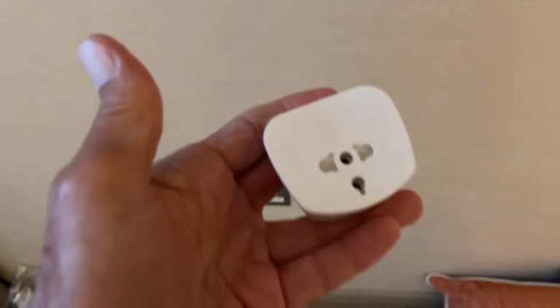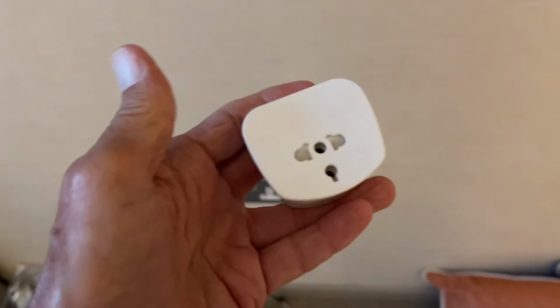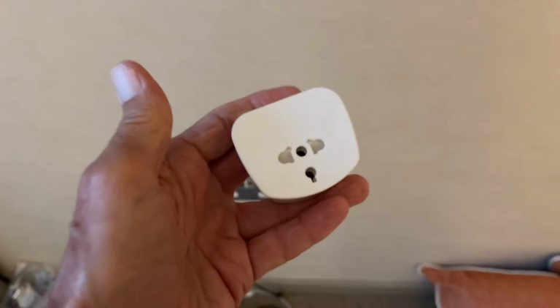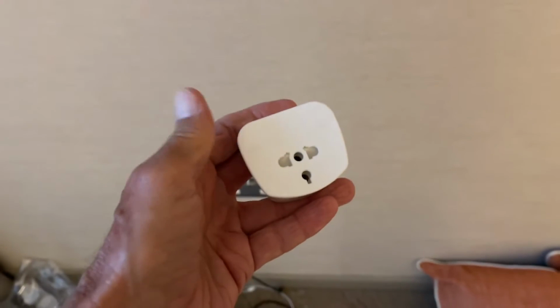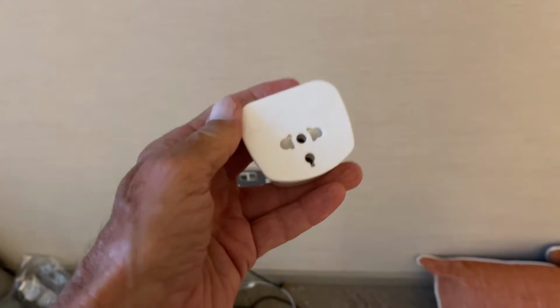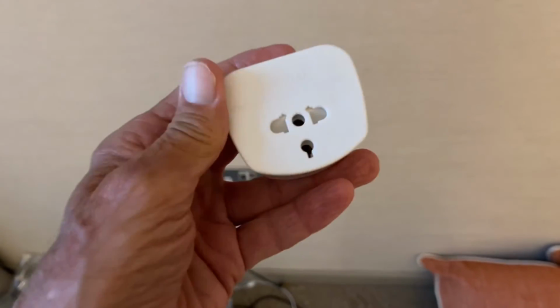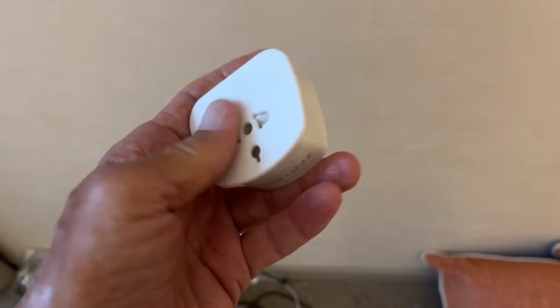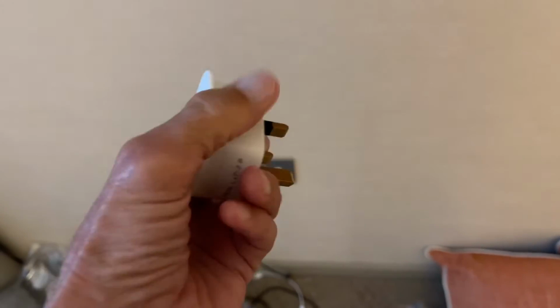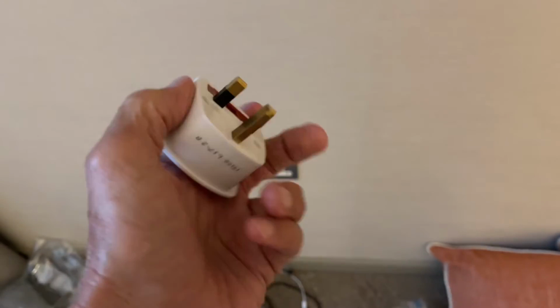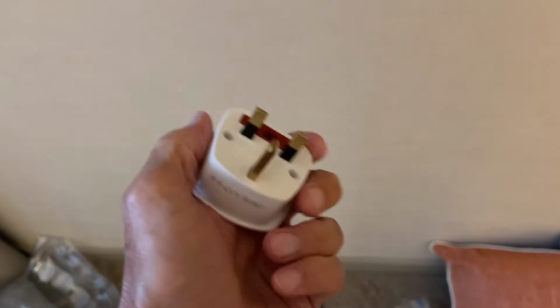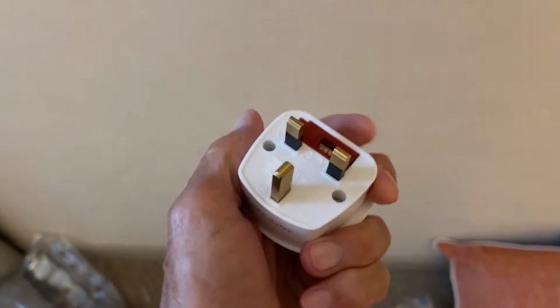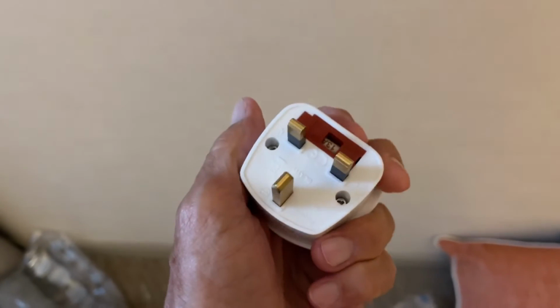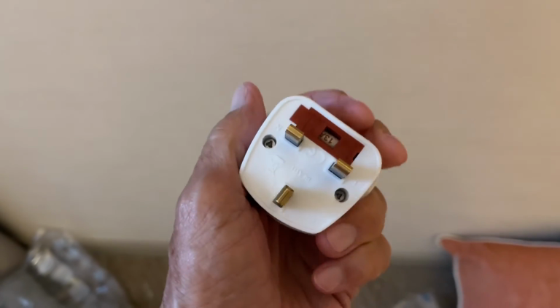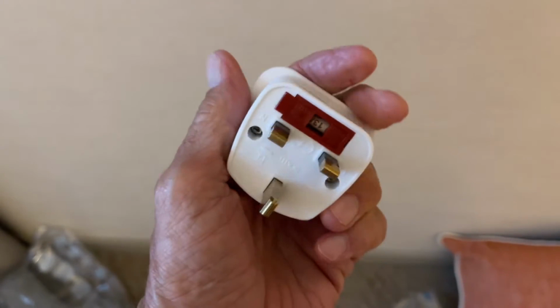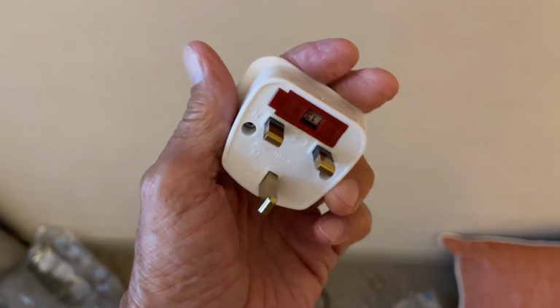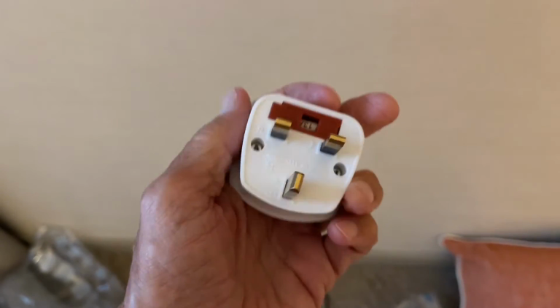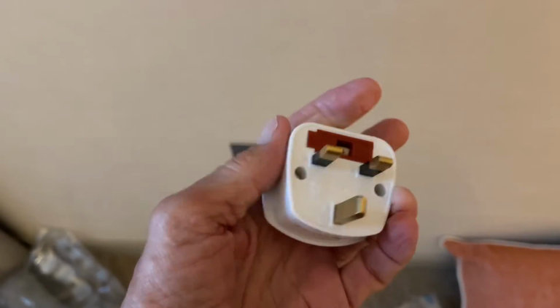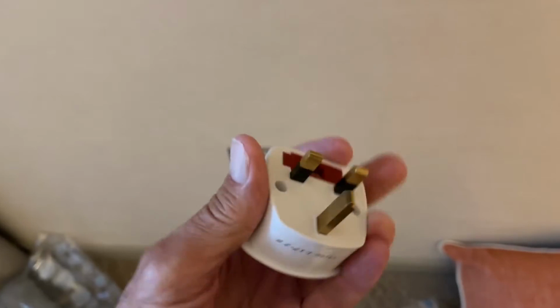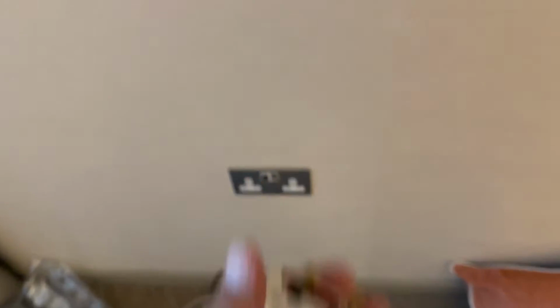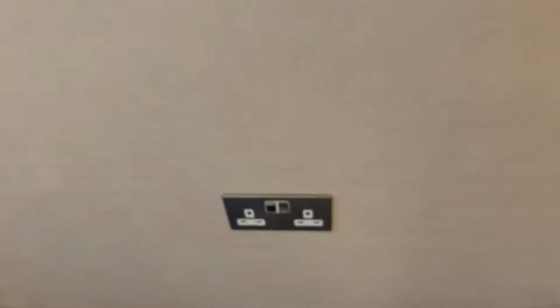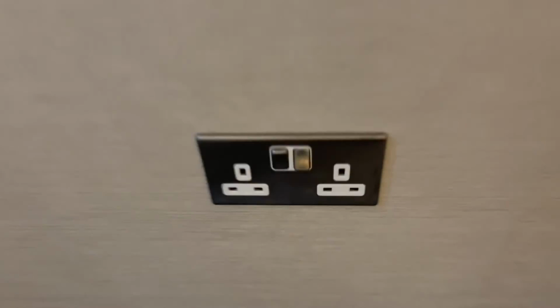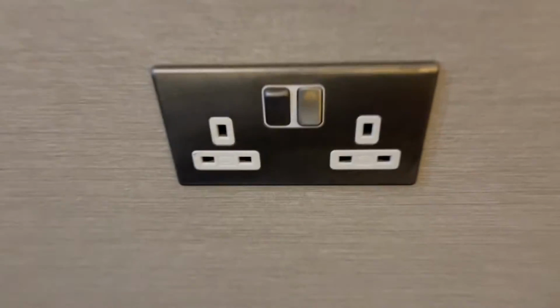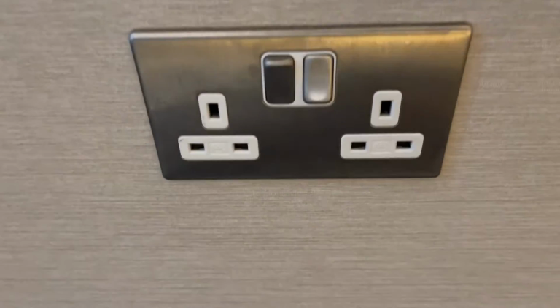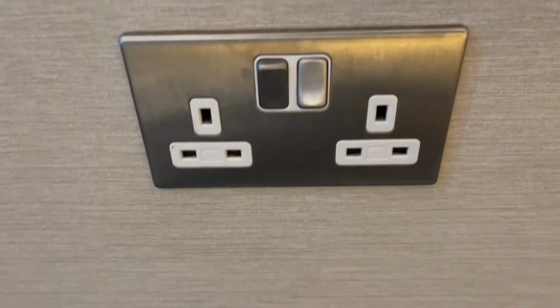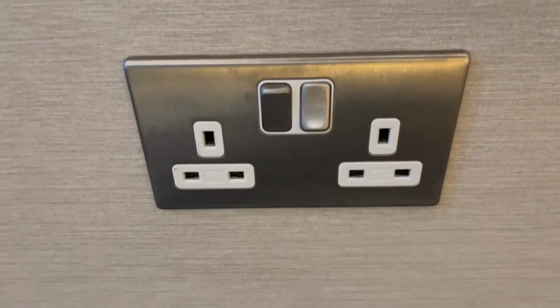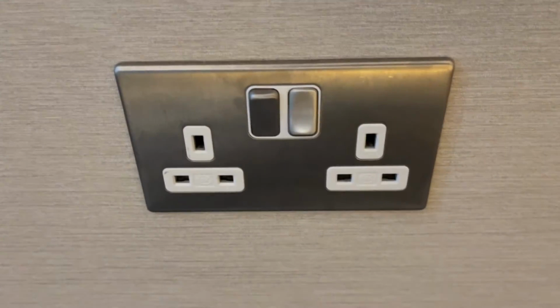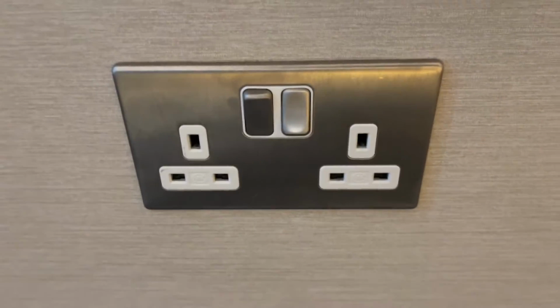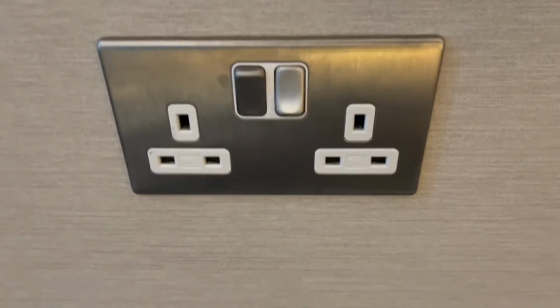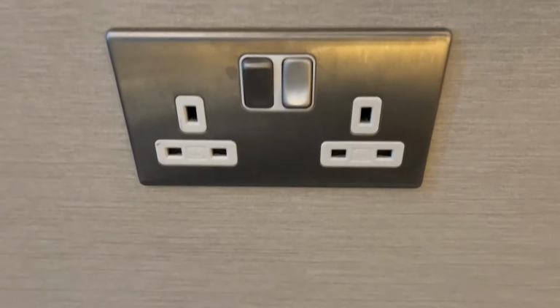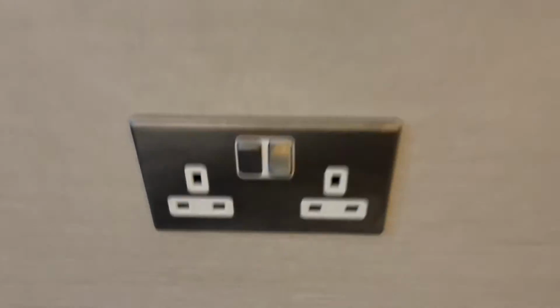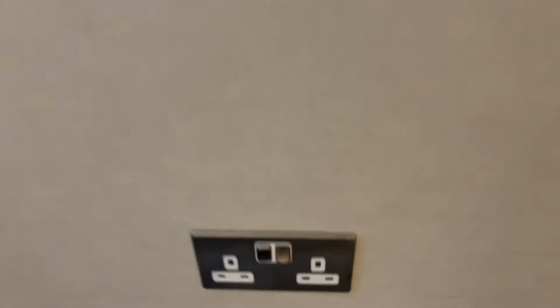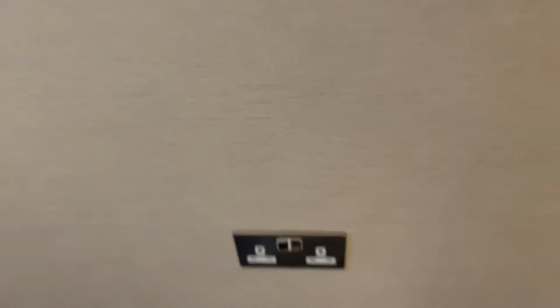If you go to England you're going to need one of these, because English plugs look very different from American plugs, as you can see.